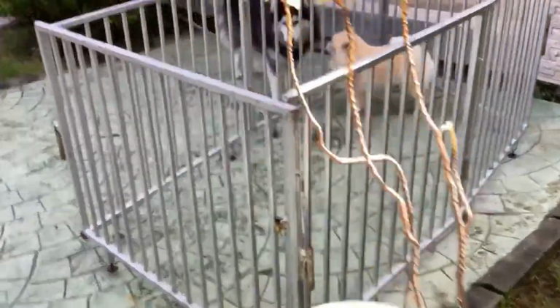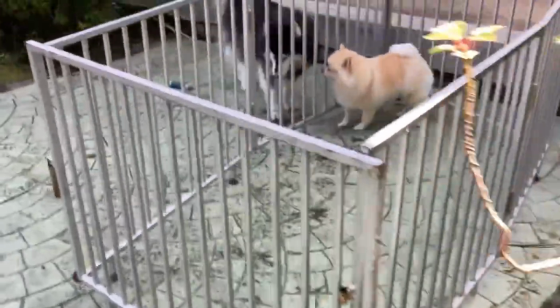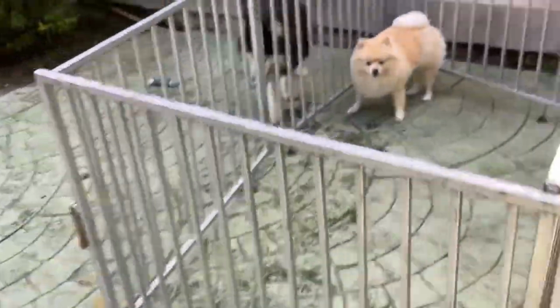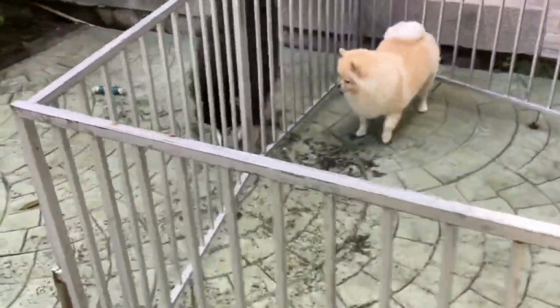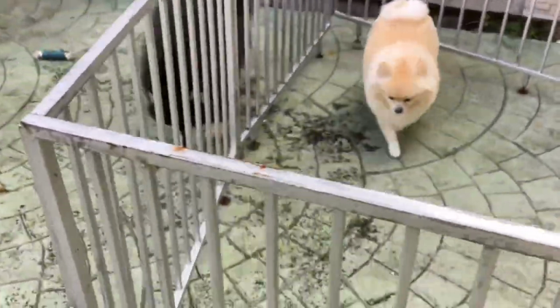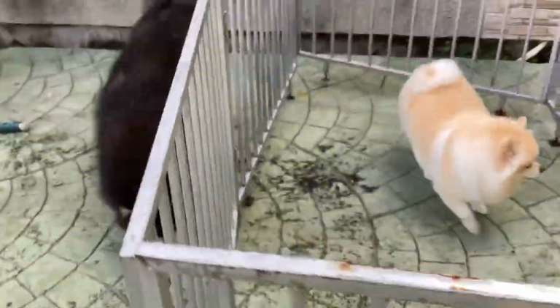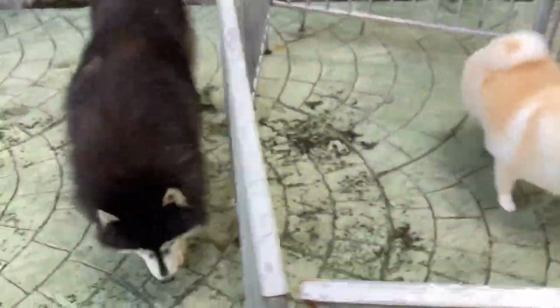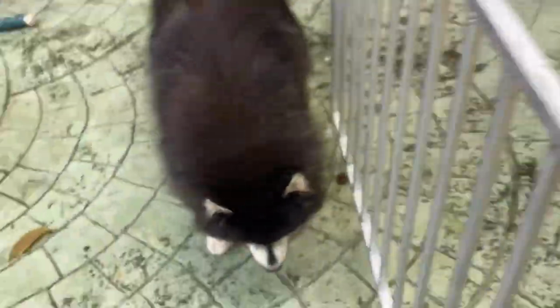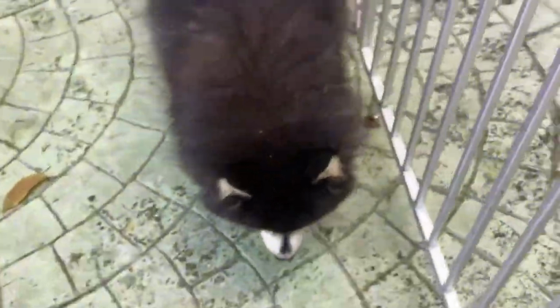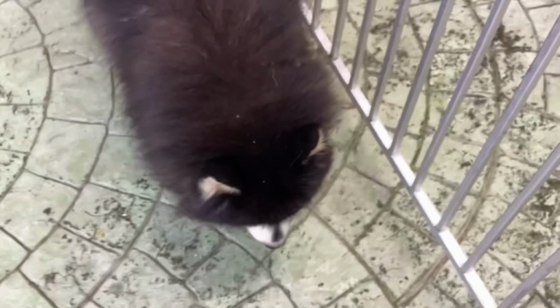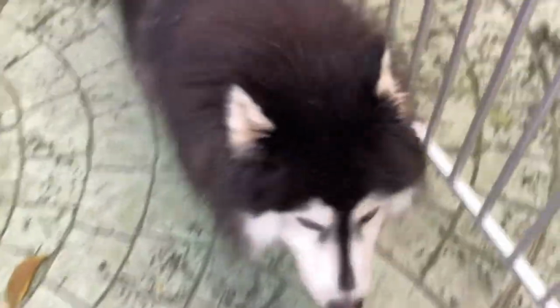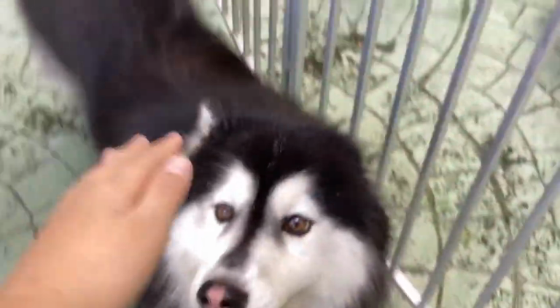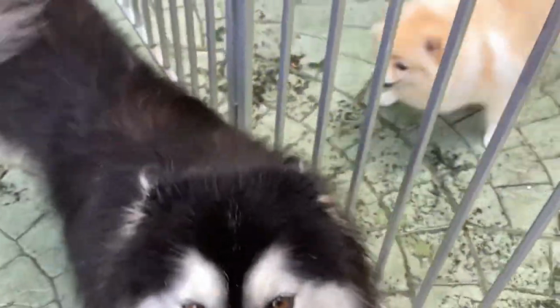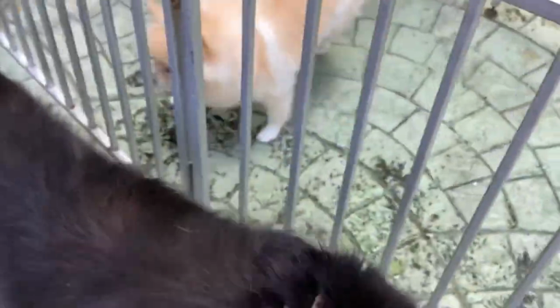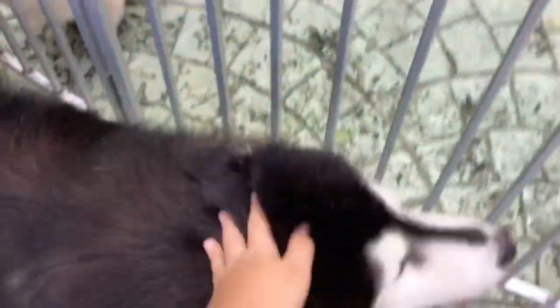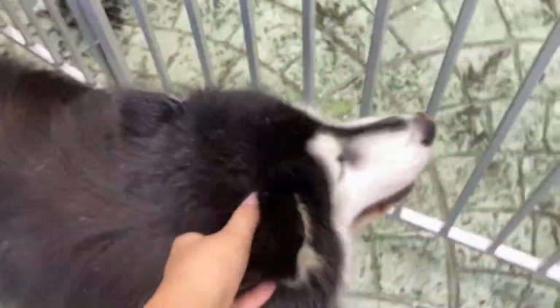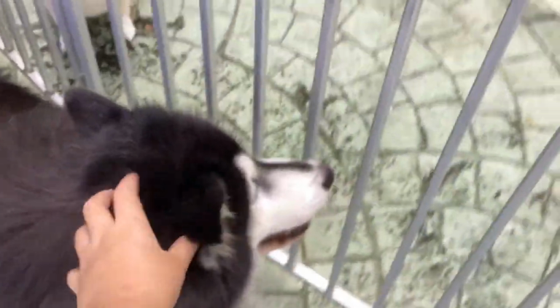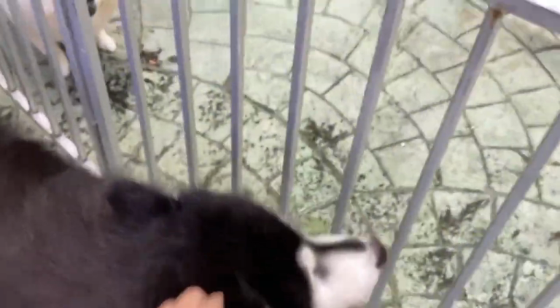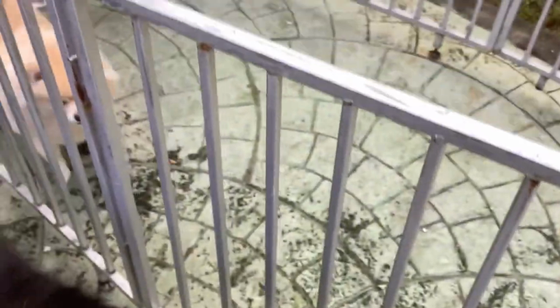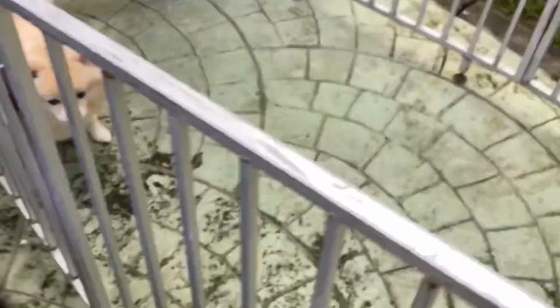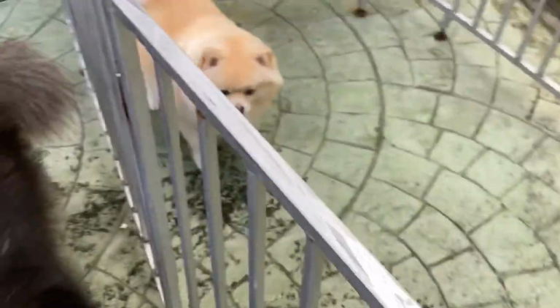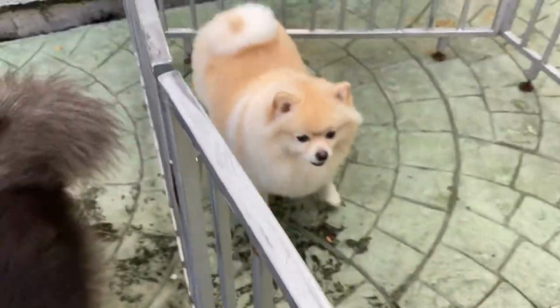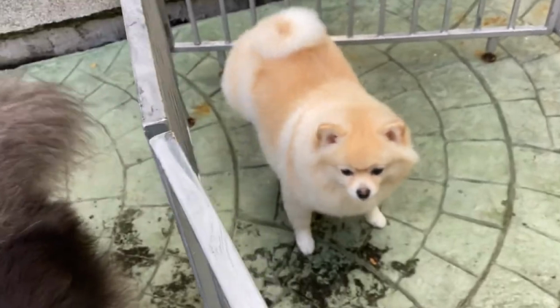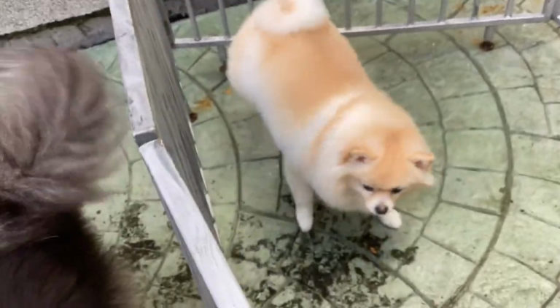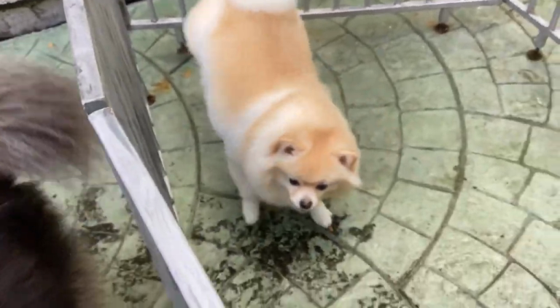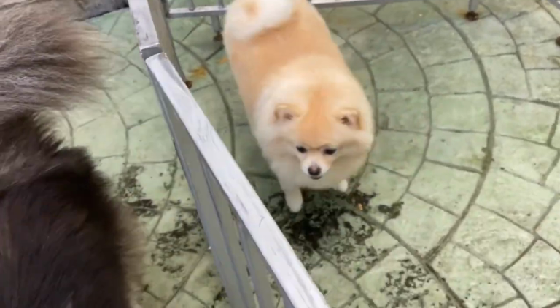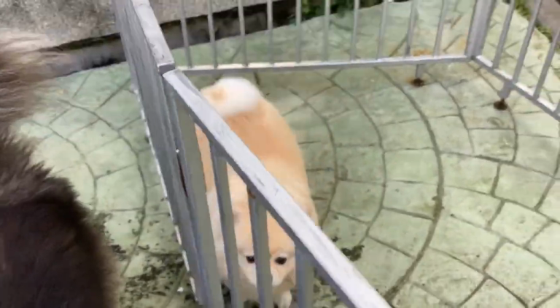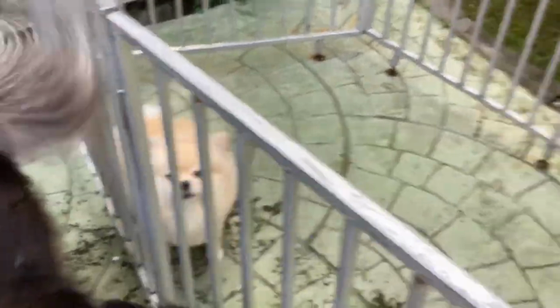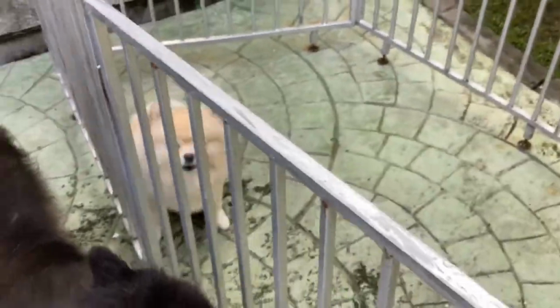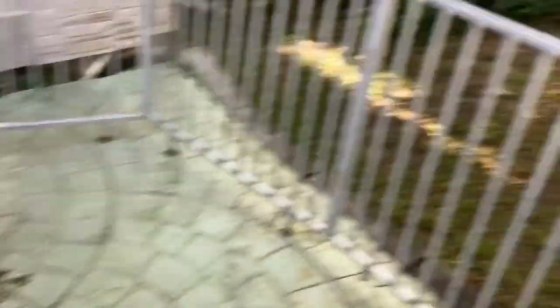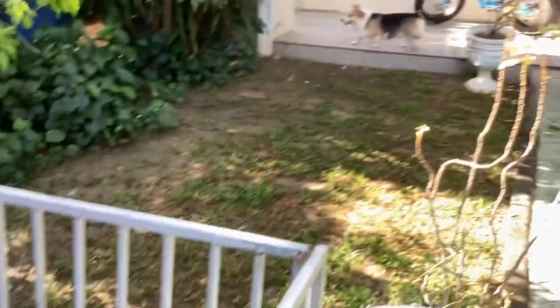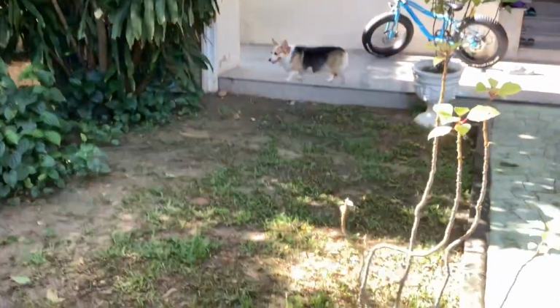Hello everybody, welcome back to my channel. As you guys already know, this is Shoyan, my Husky. This is my Pomeranian Caviar. And that's Shoyu.